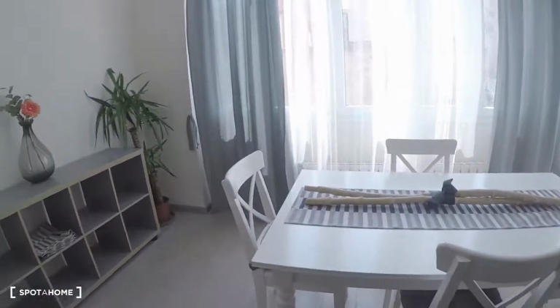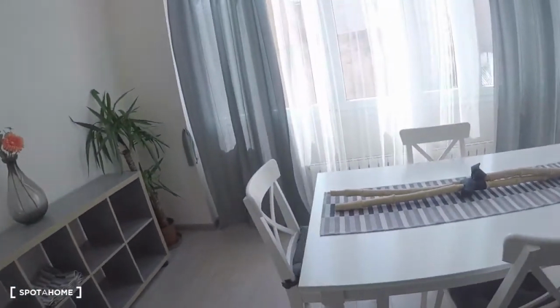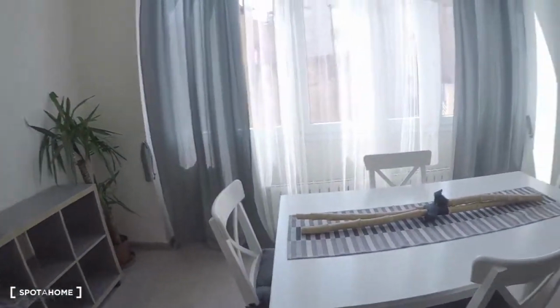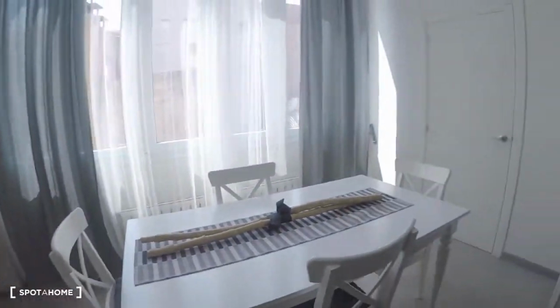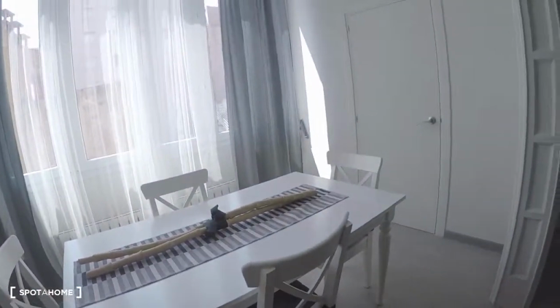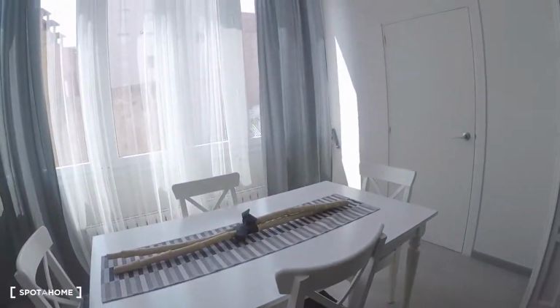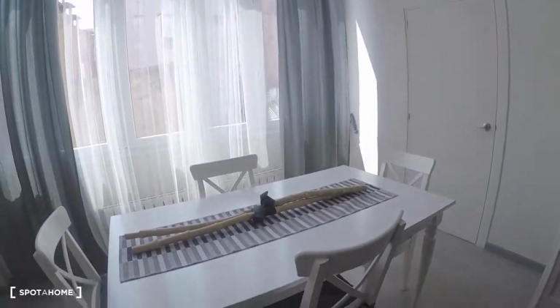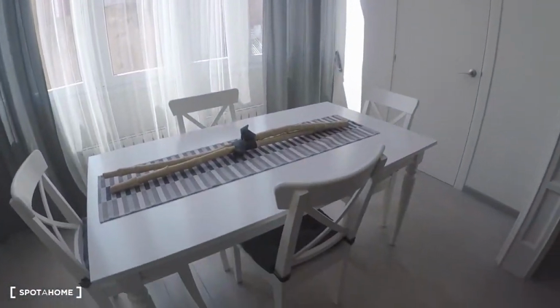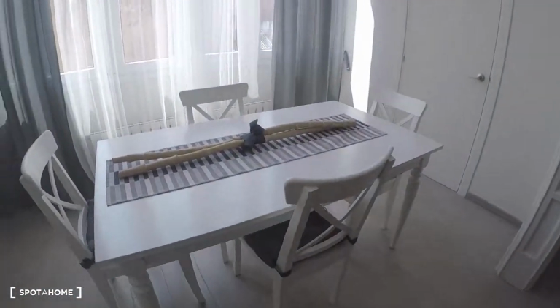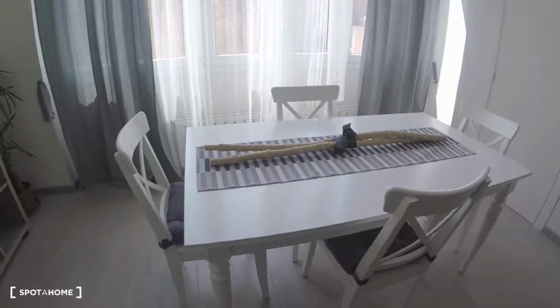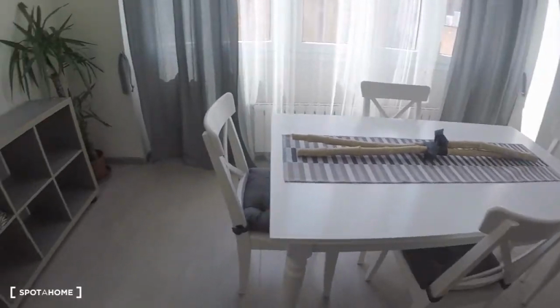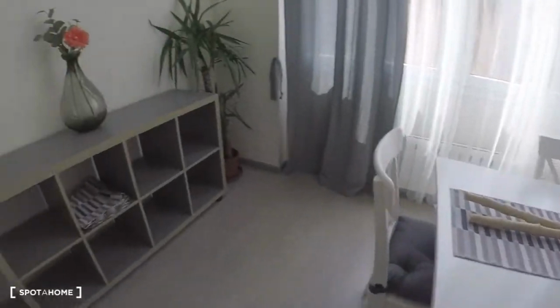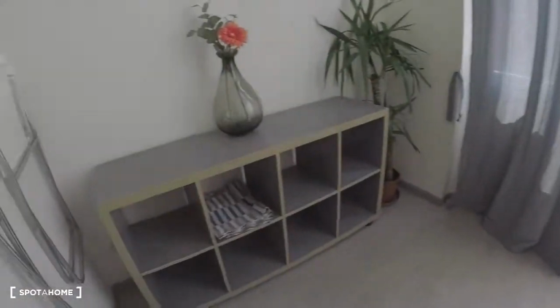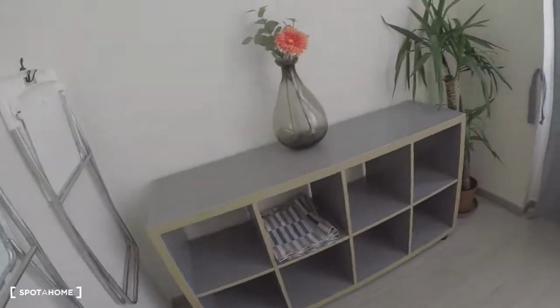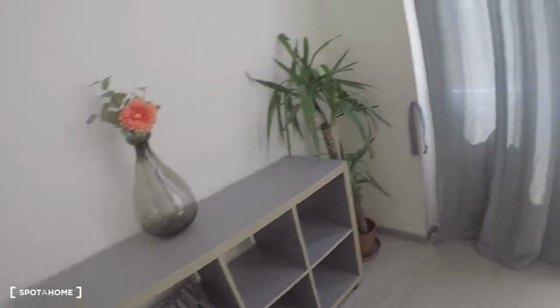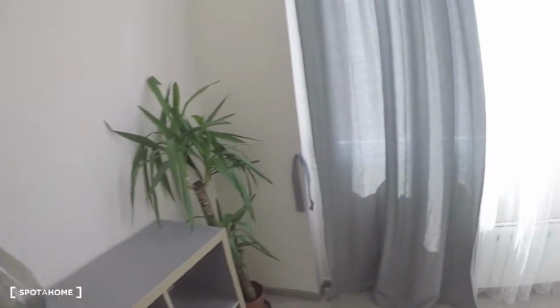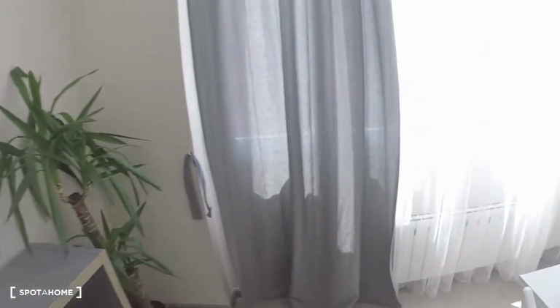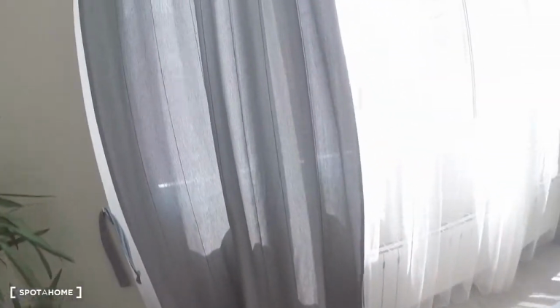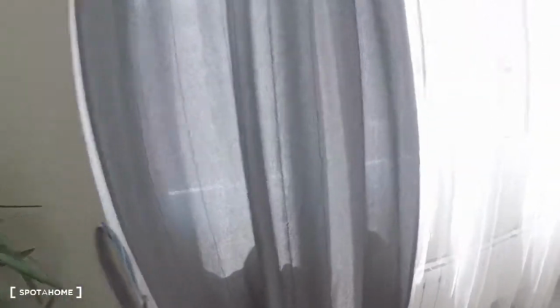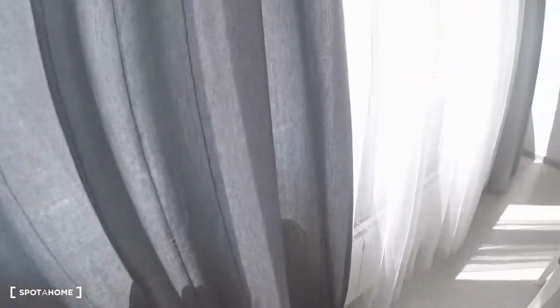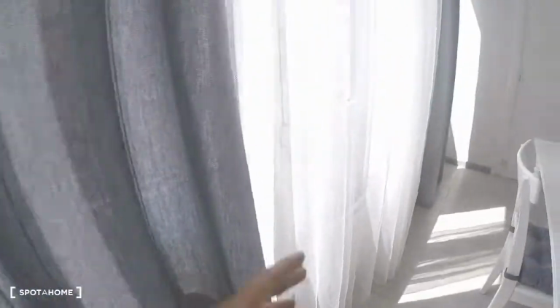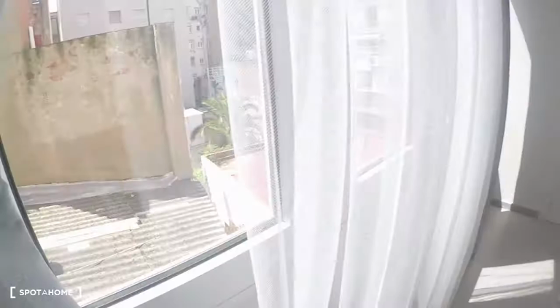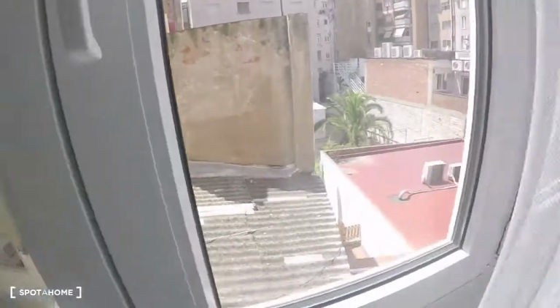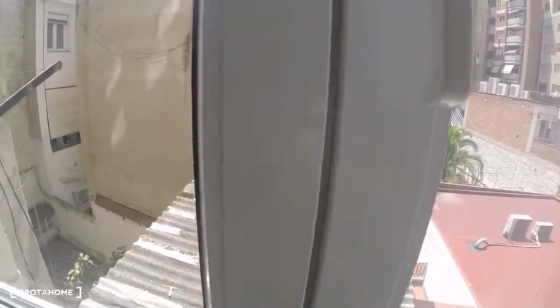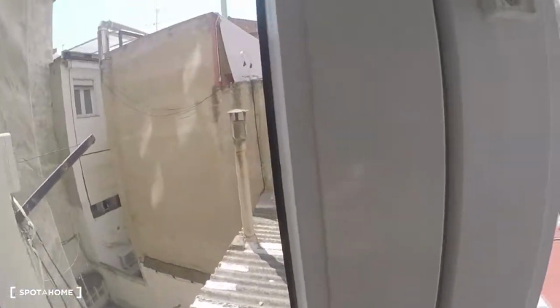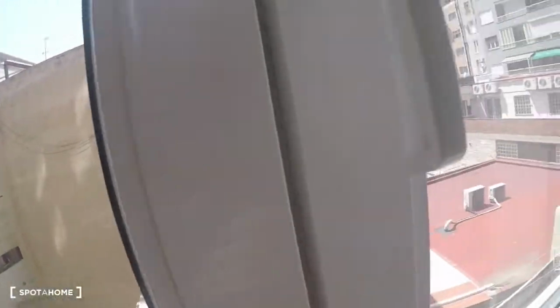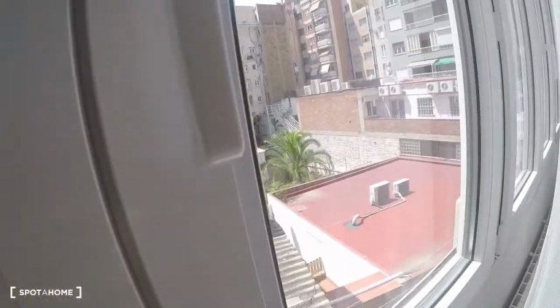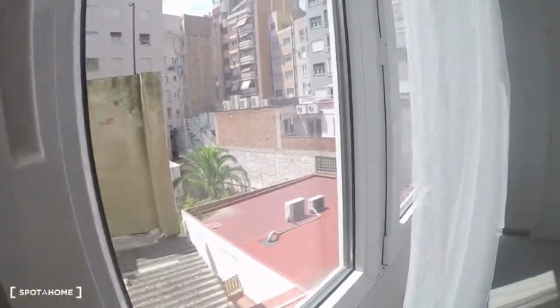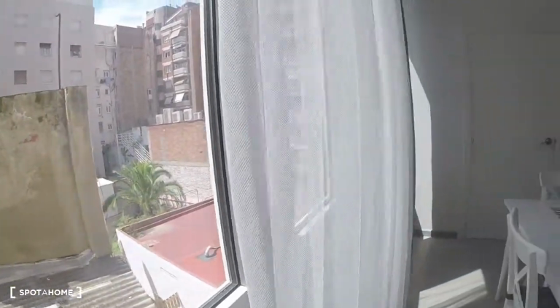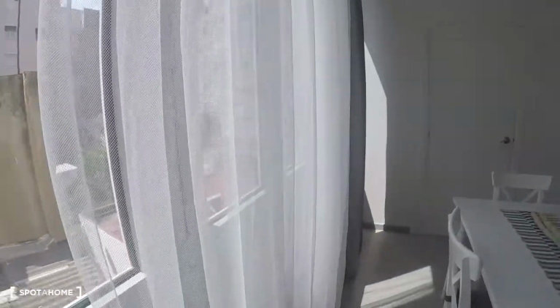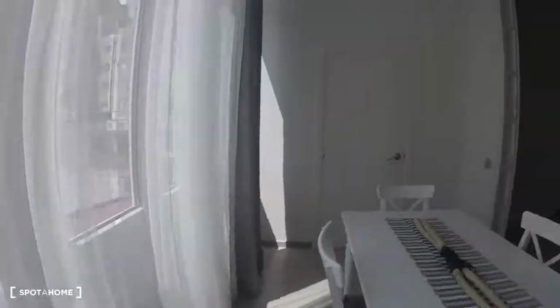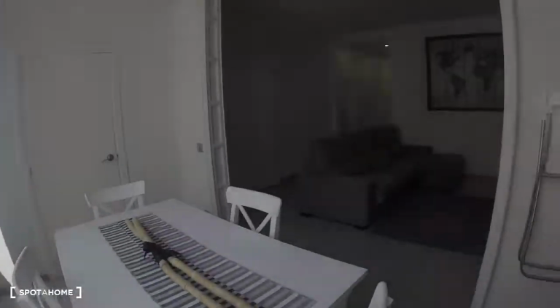This is the linen room — with a table, a shelf, and an interior patio.